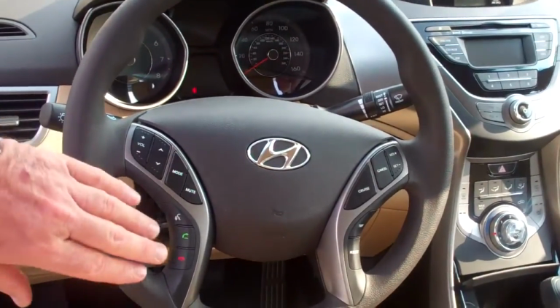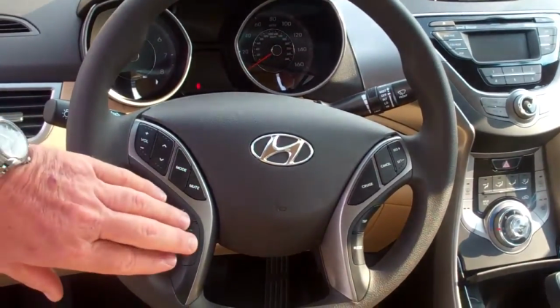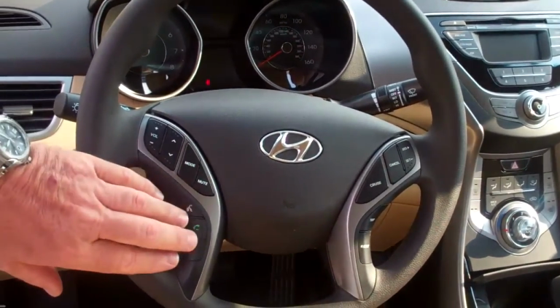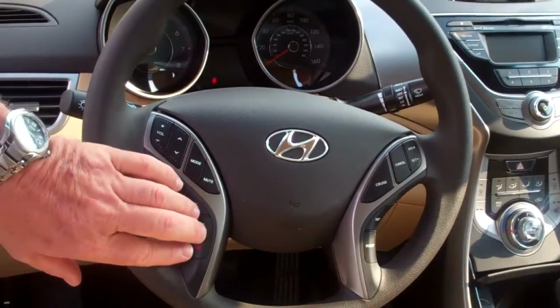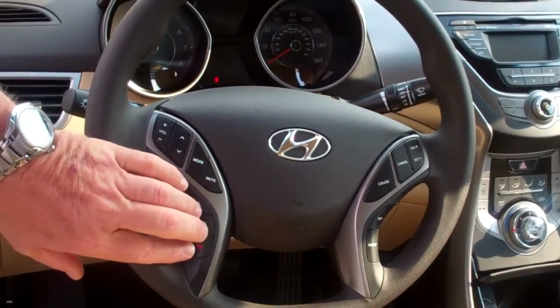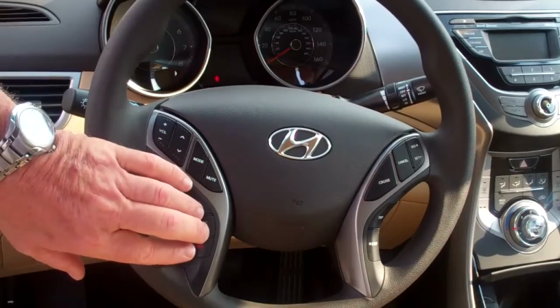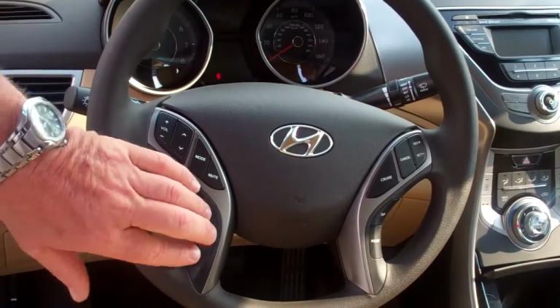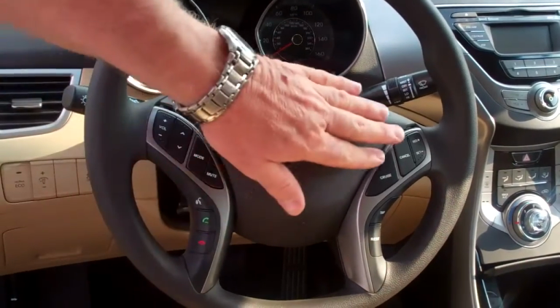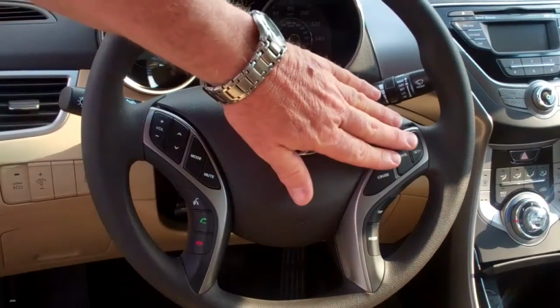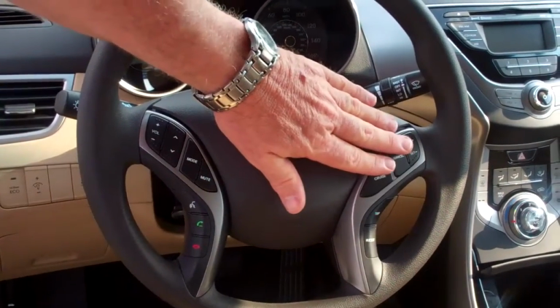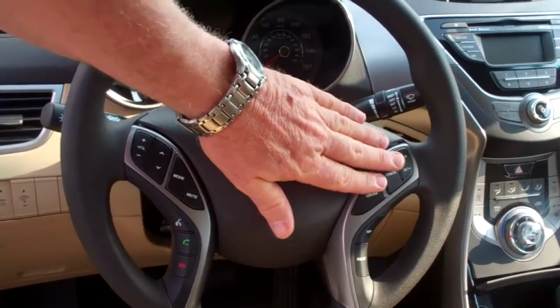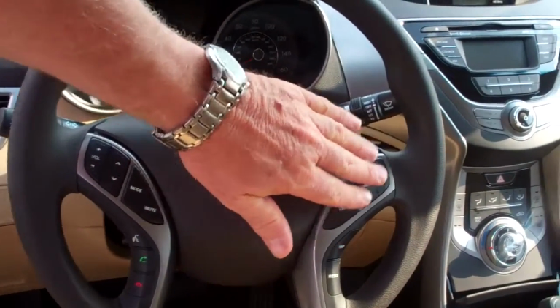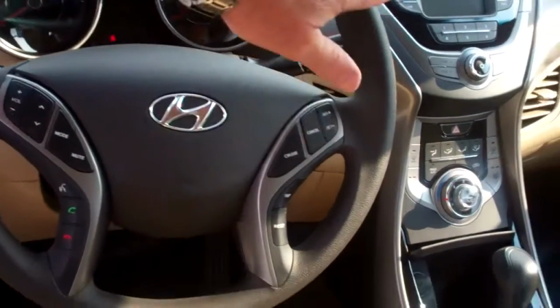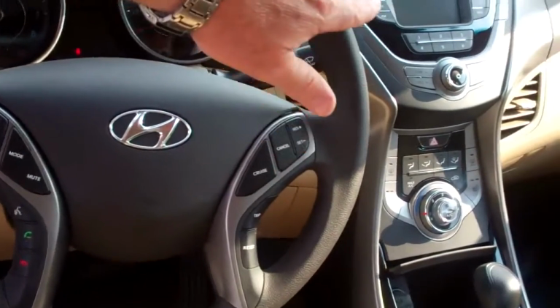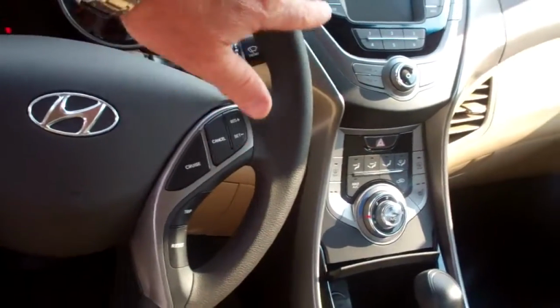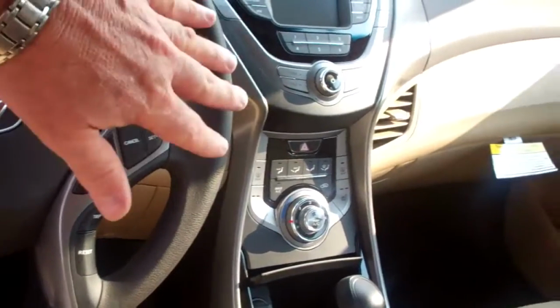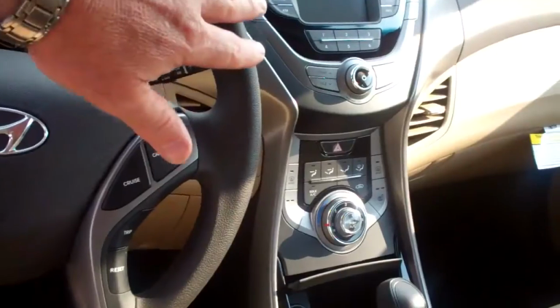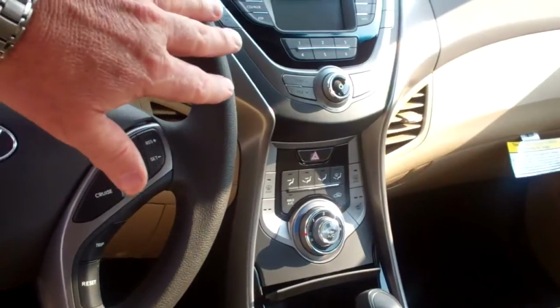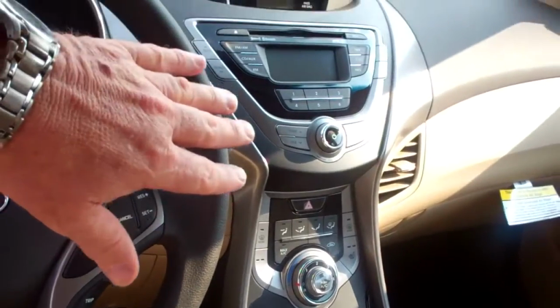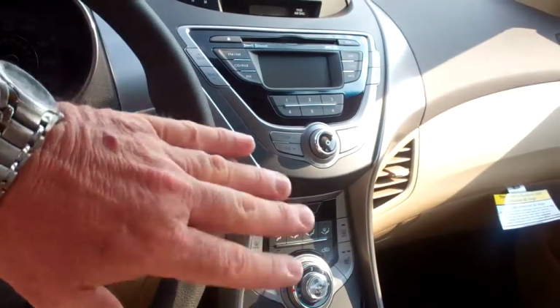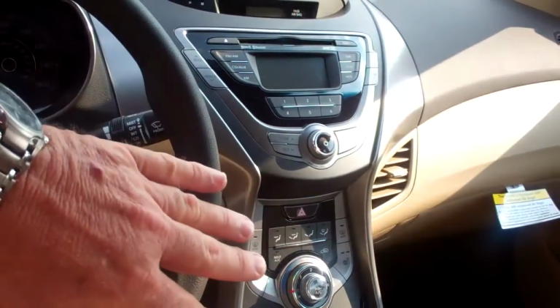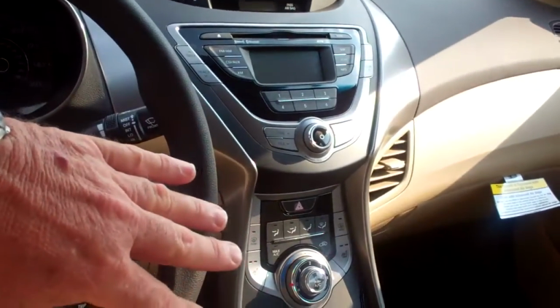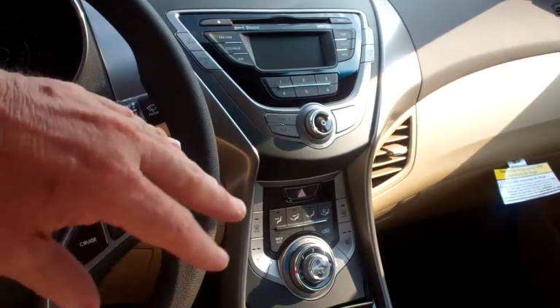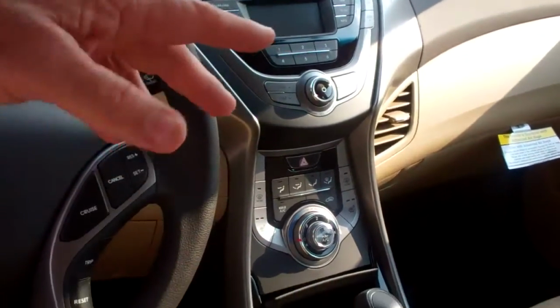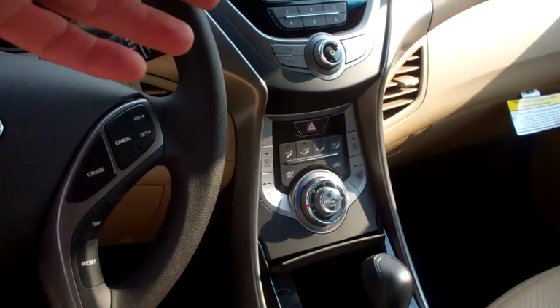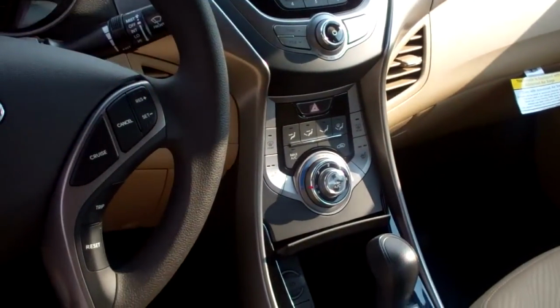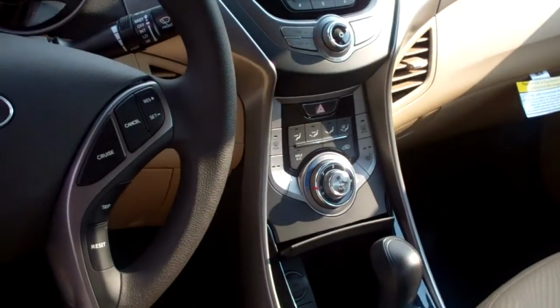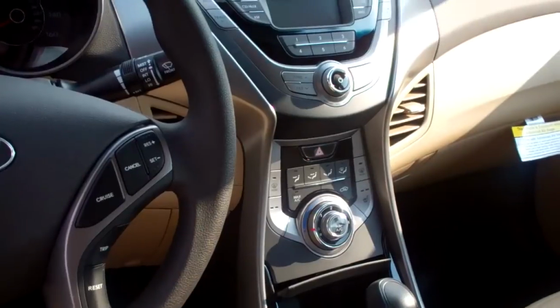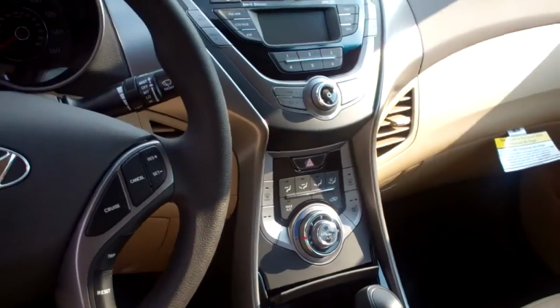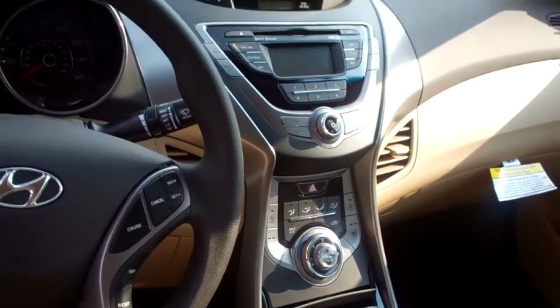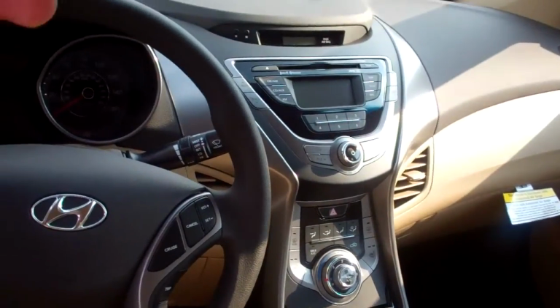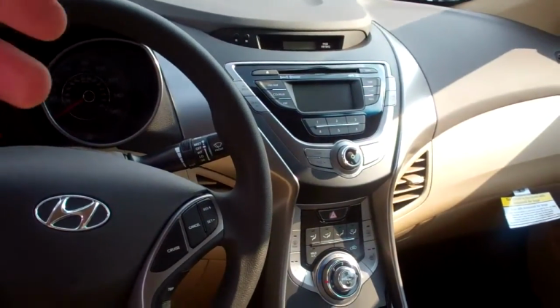Bluetooth is right here and cruise control is right here. And this of course — you'll see your stereo system over here with iPod jacks, USB port, and this car also has heated front seats.